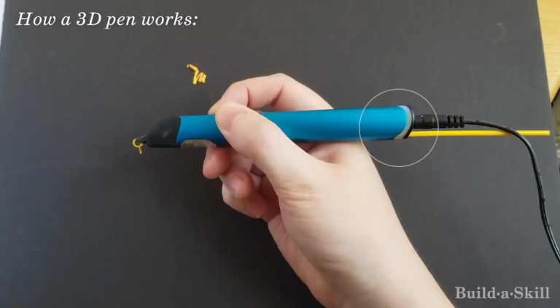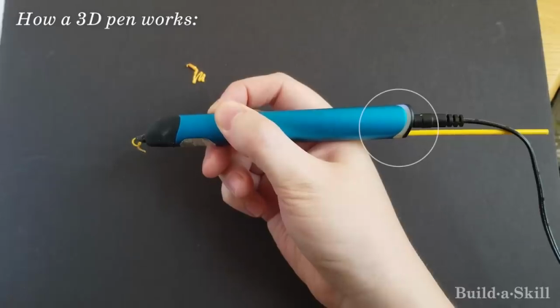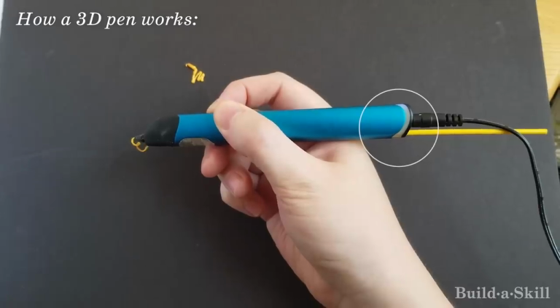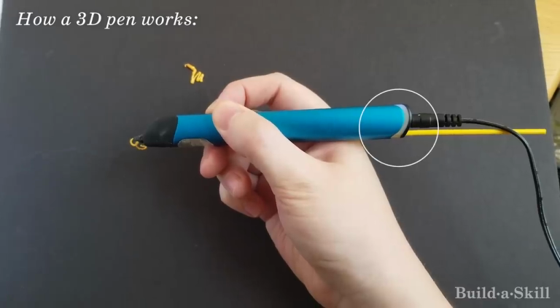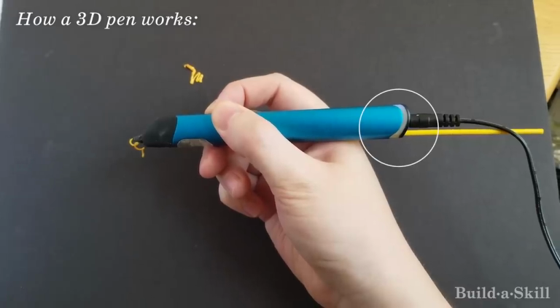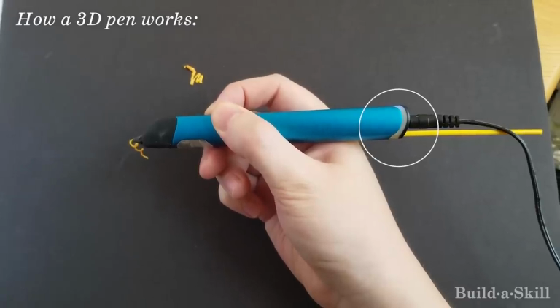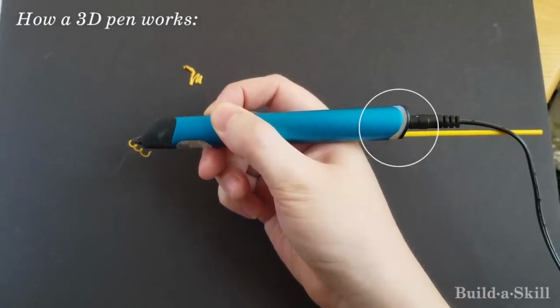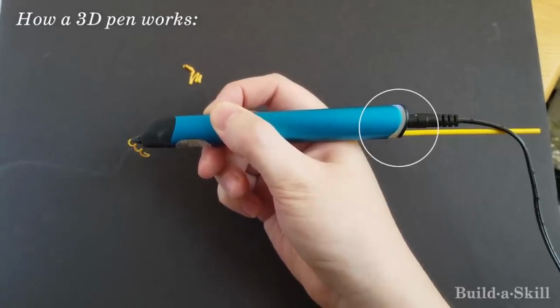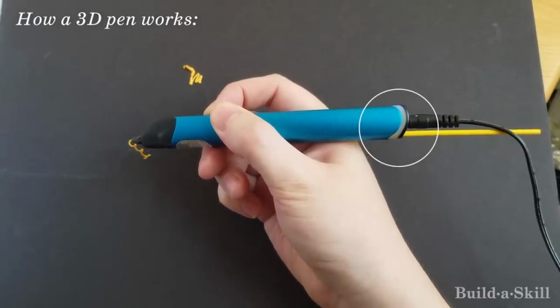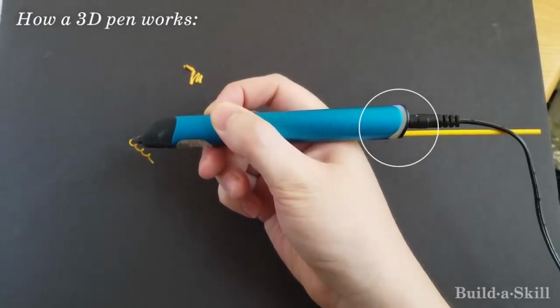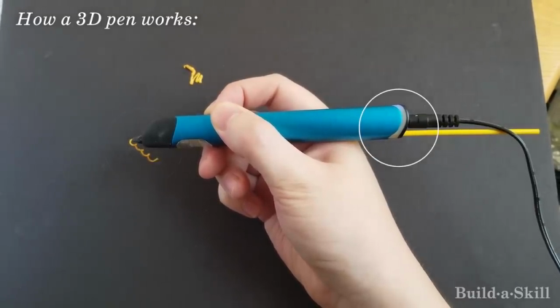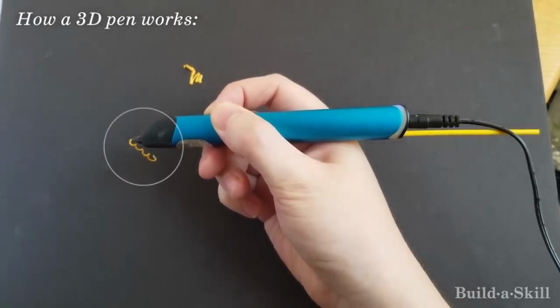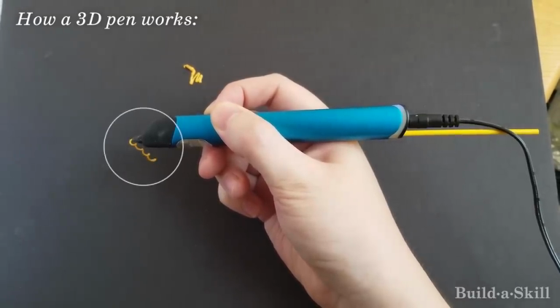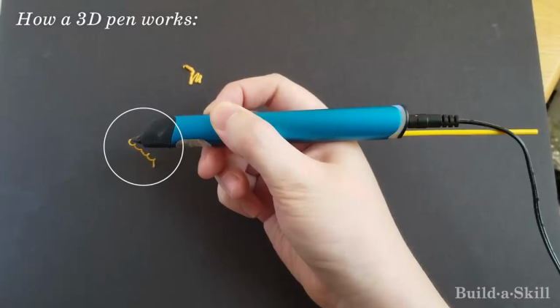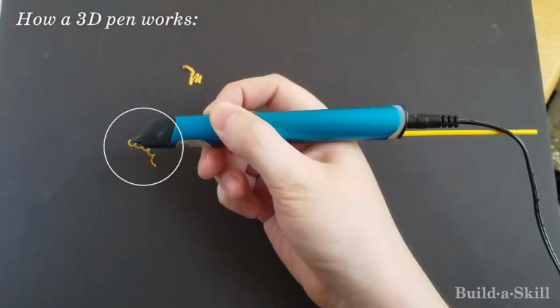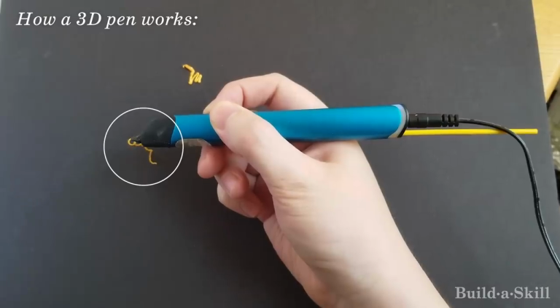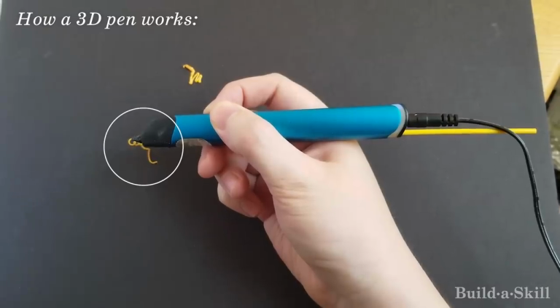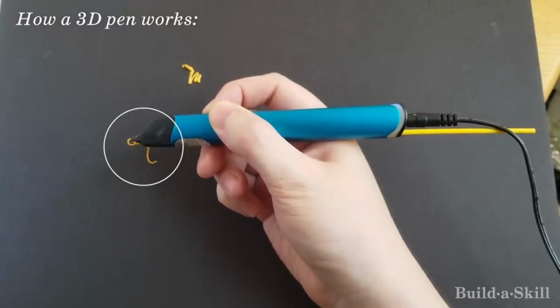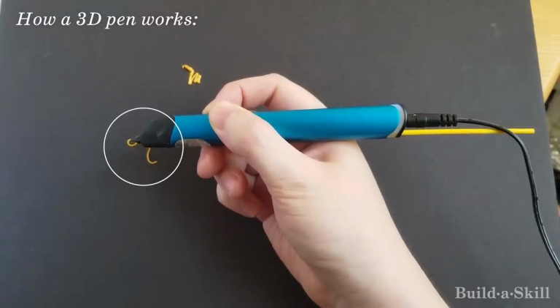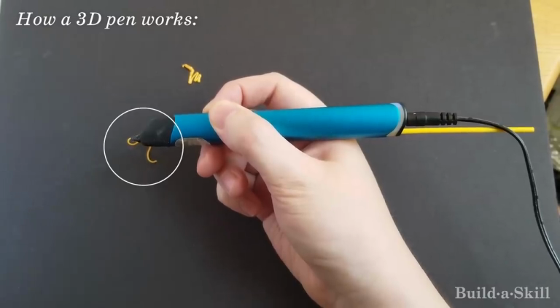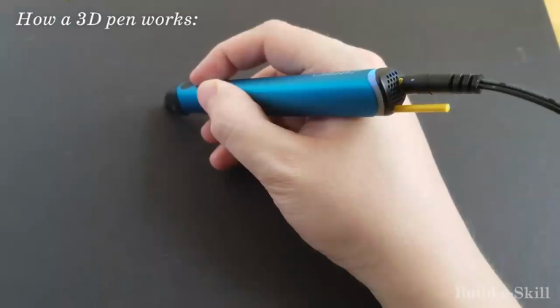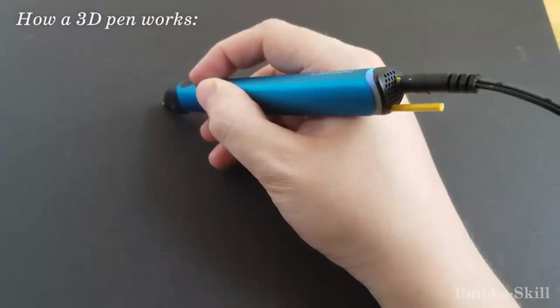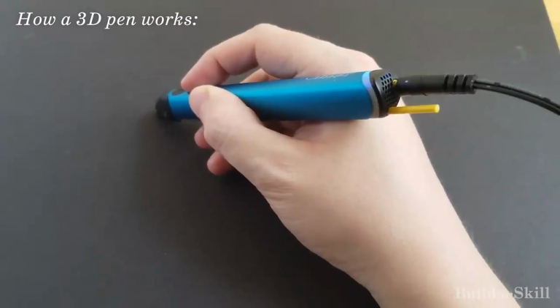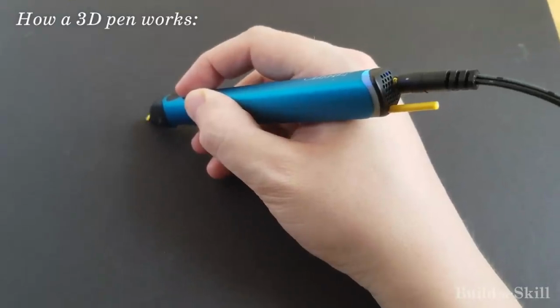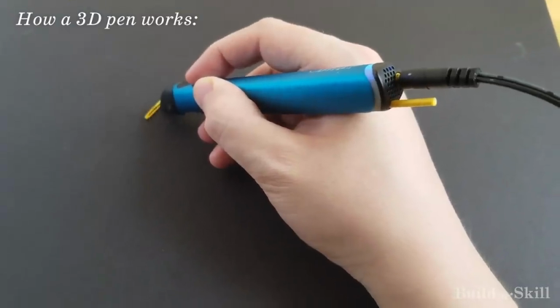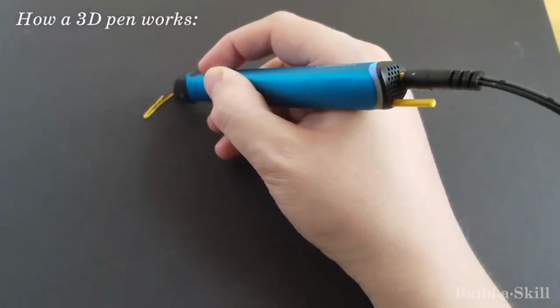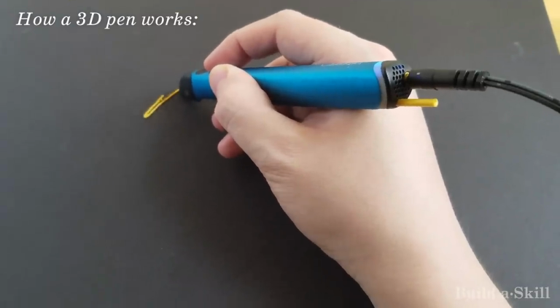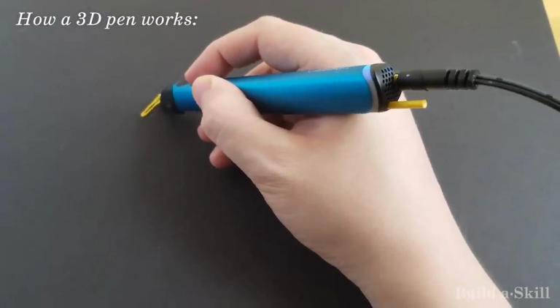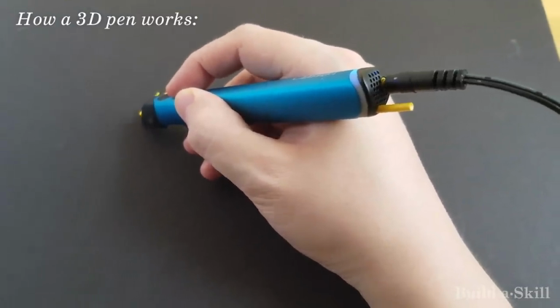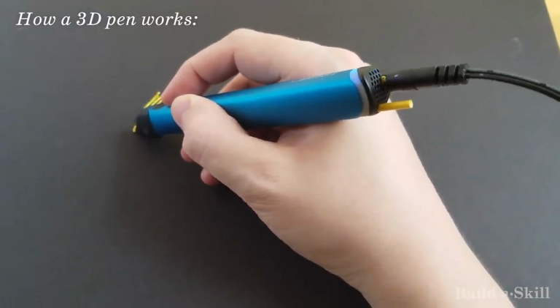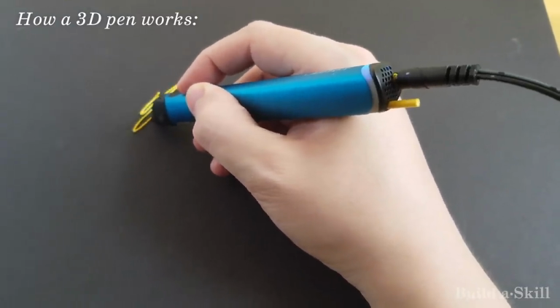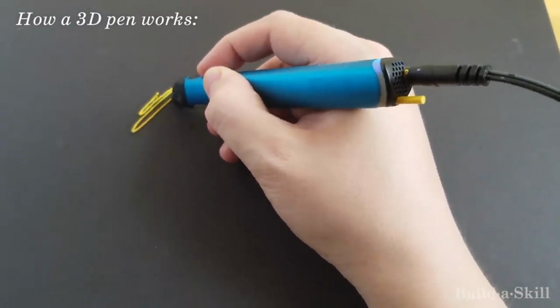Here is a close-up of the pen in action. It's like a hot glue gun — plastic goes in, plastic comes out, but hot. The main difference being that a small motor constantly pushes the plastic out.